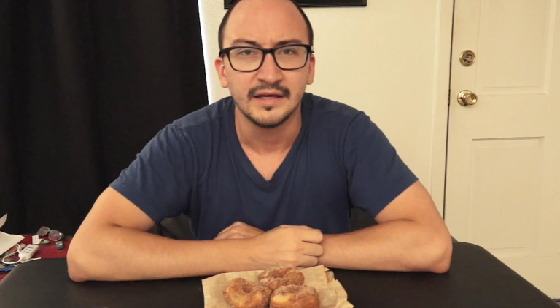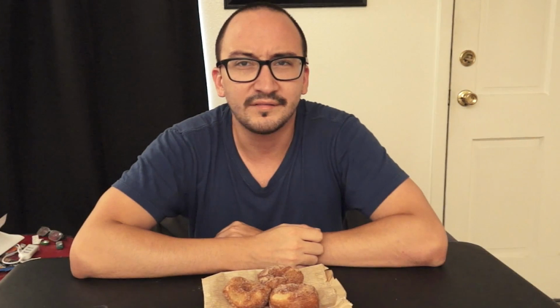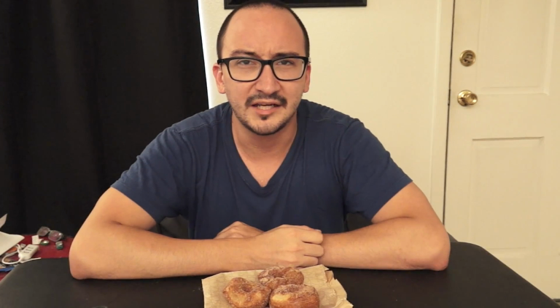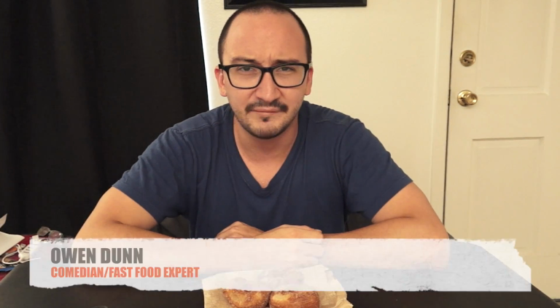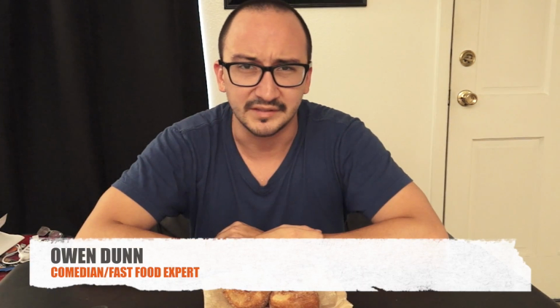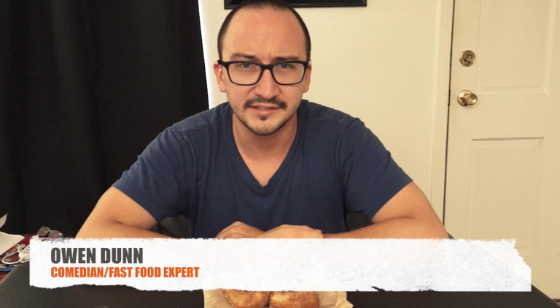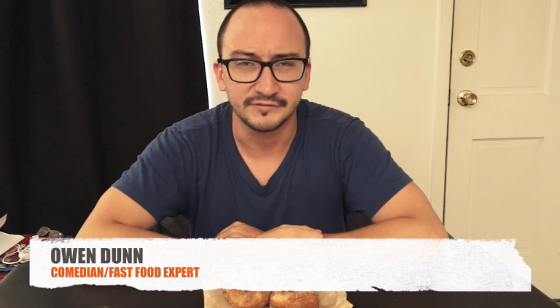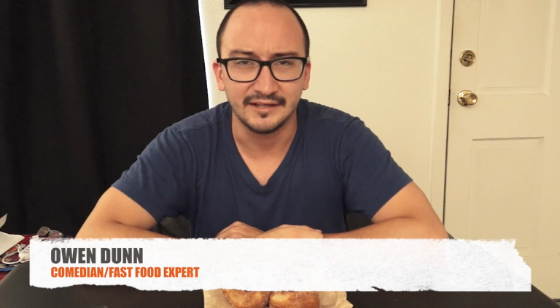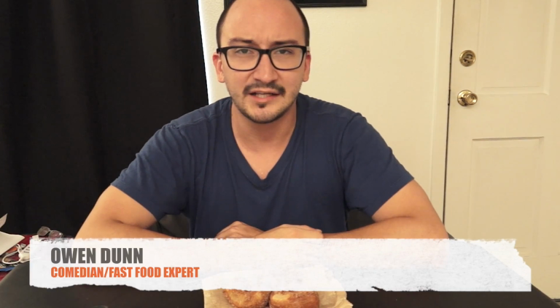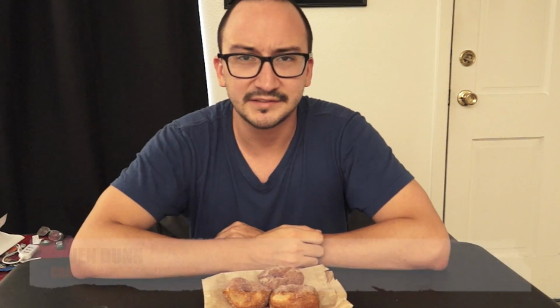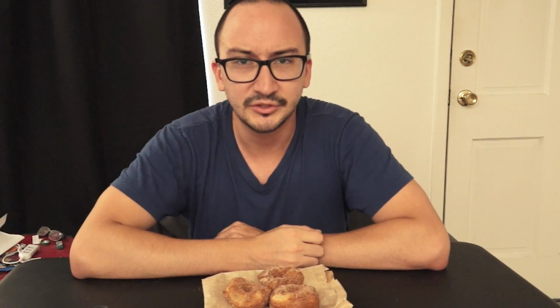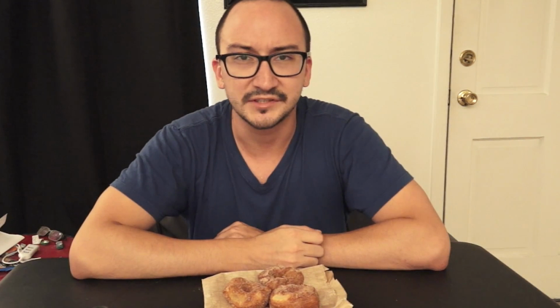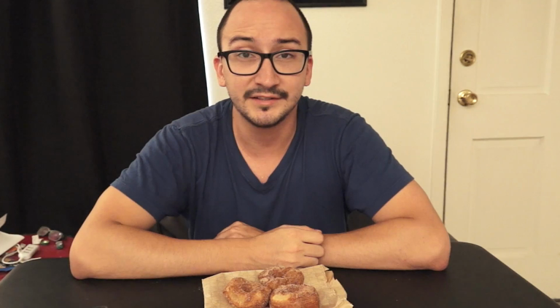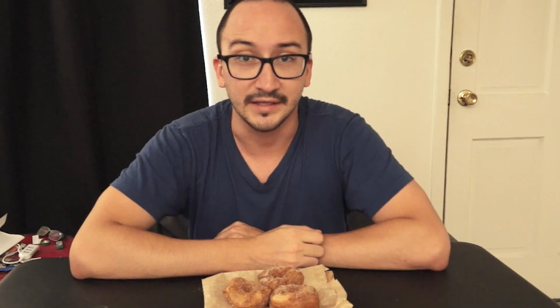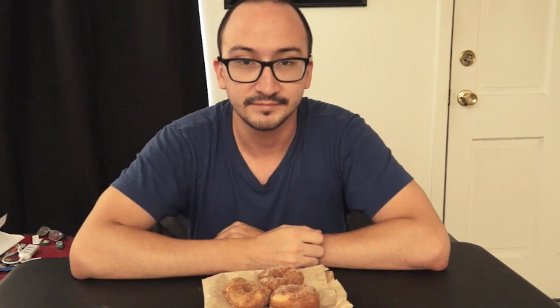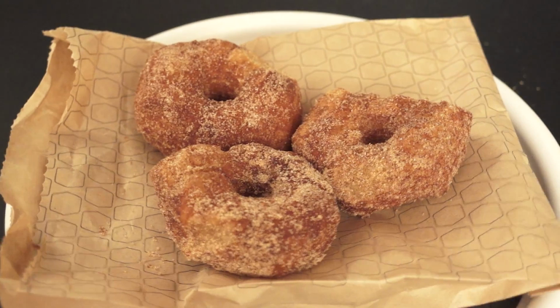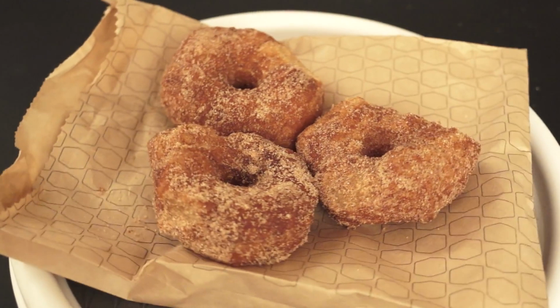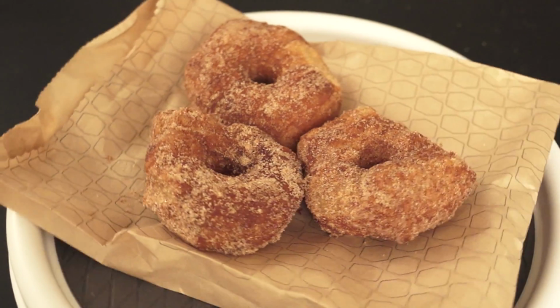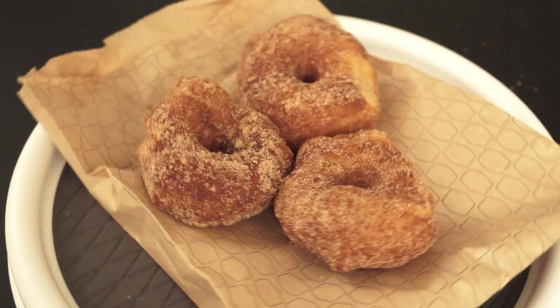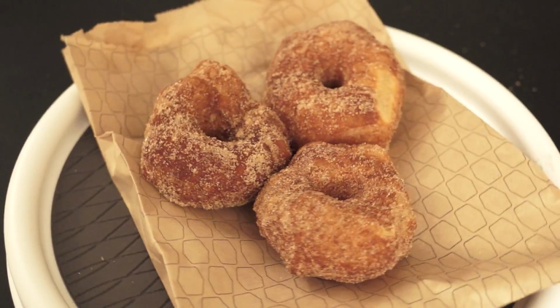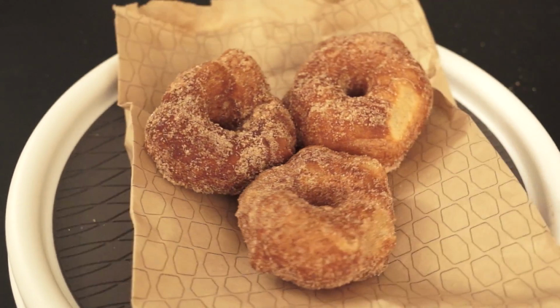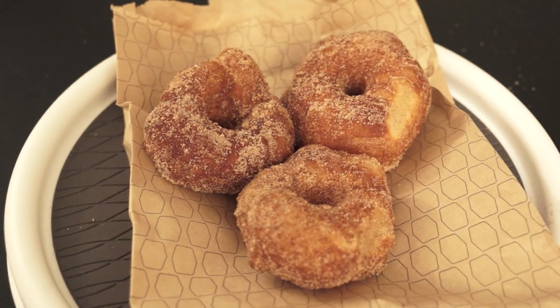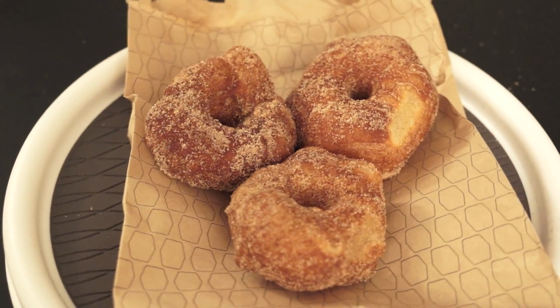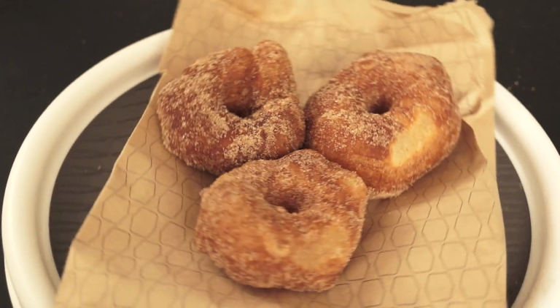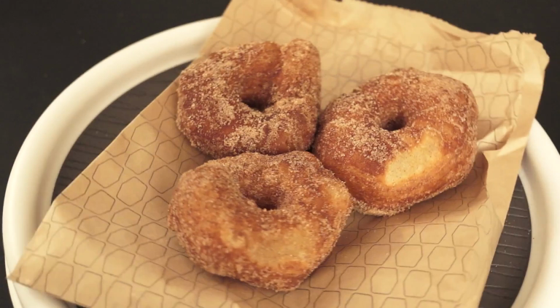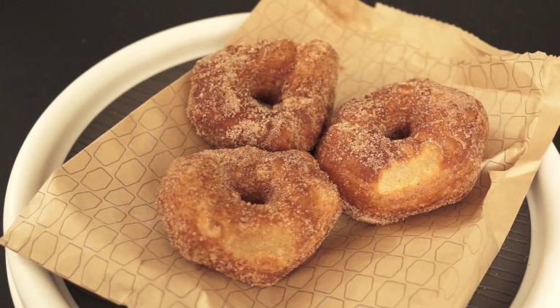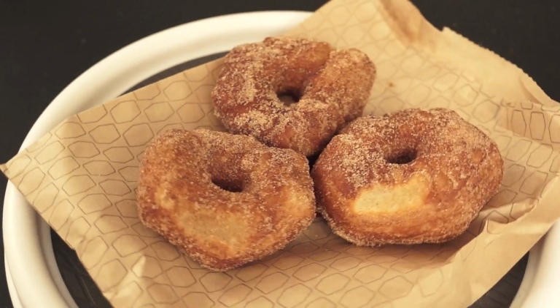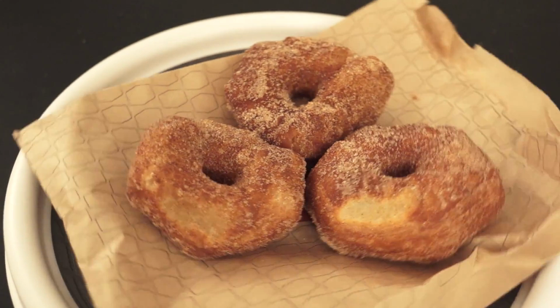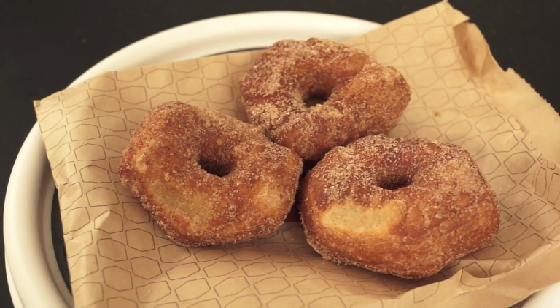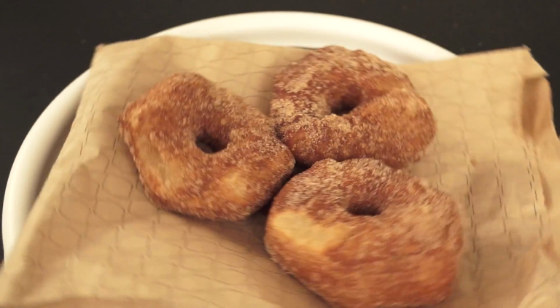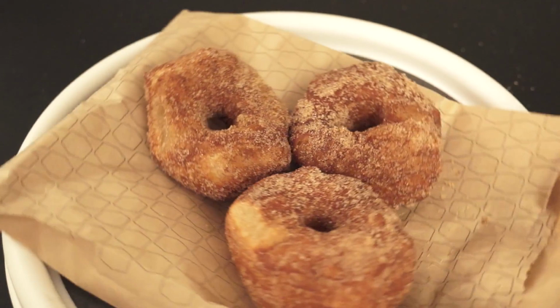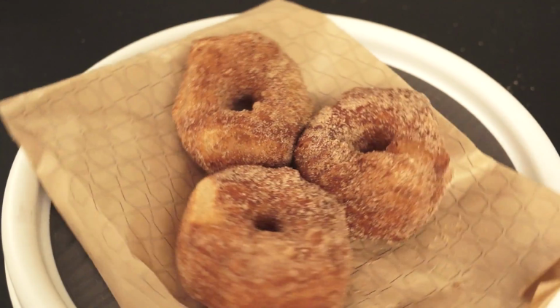Hello, welcome to Done Eating. My name is Owen Dunn. This week I'm trying out Jack in the Box's new croissant donuts. Croissant donuts are donuts made with buttery croissant dough rolled in cinnamon sugar to create a decadent pastry treat.